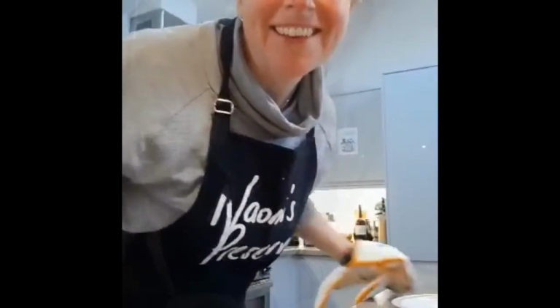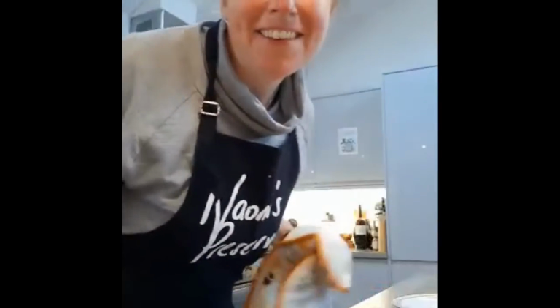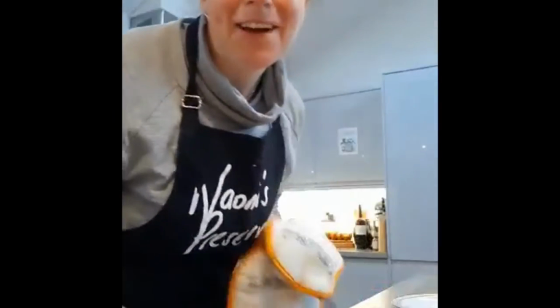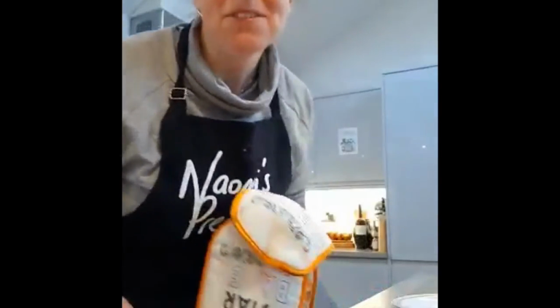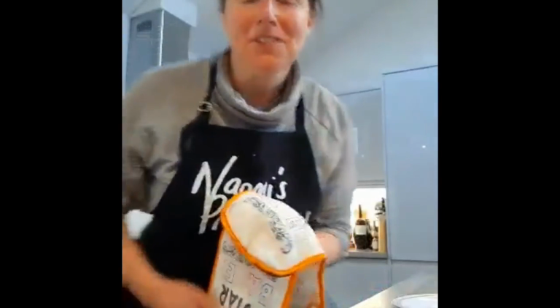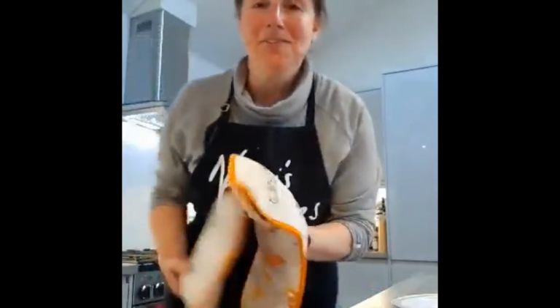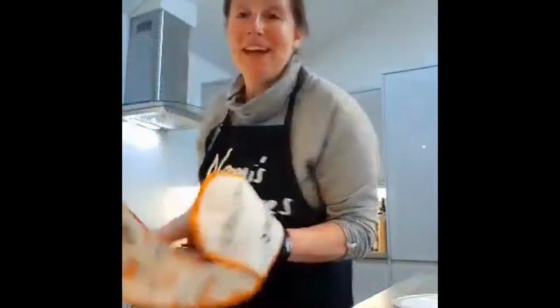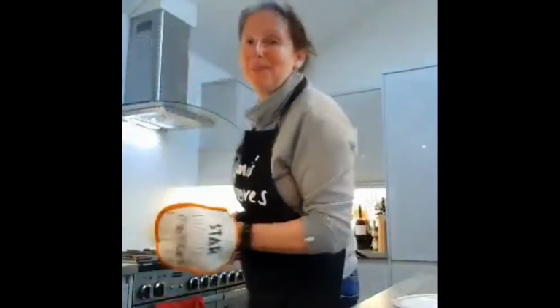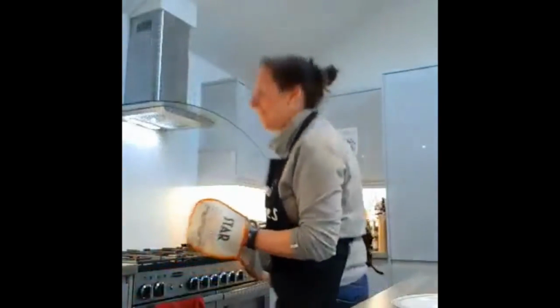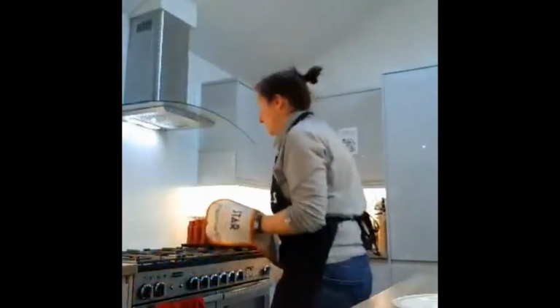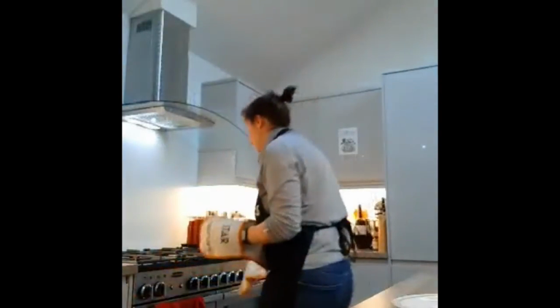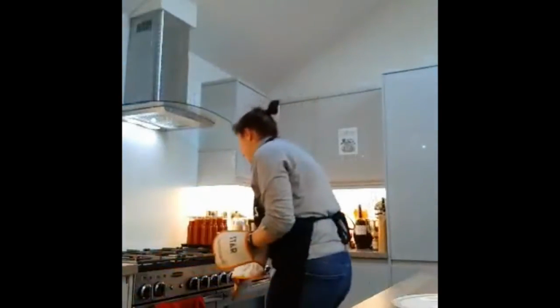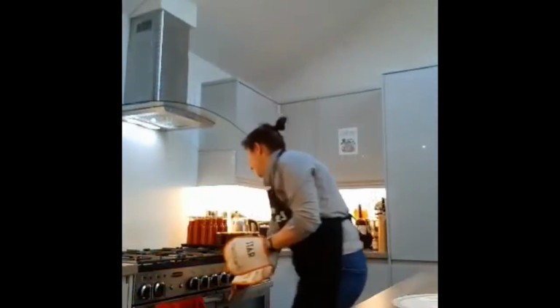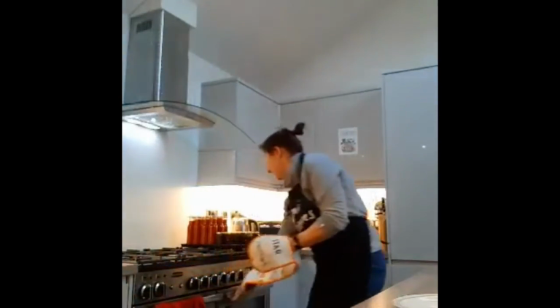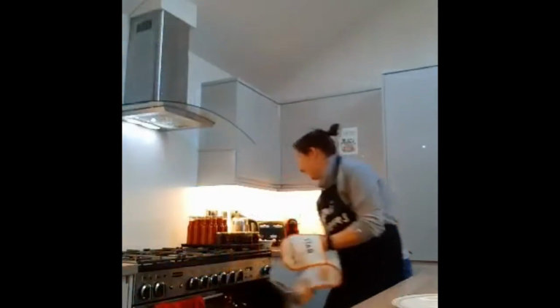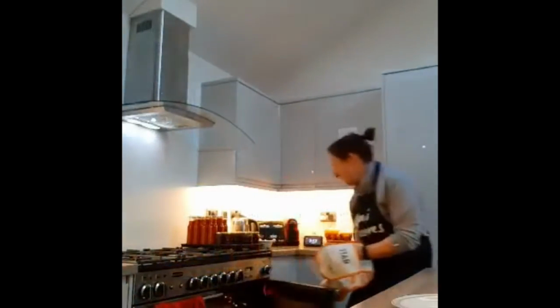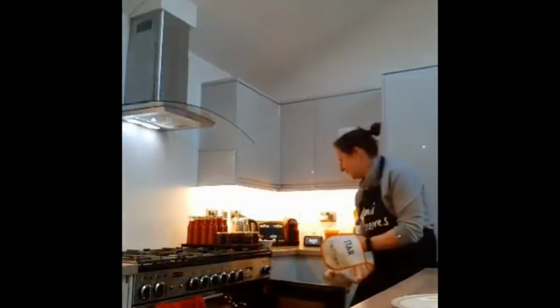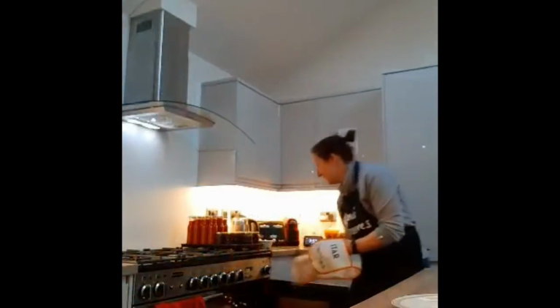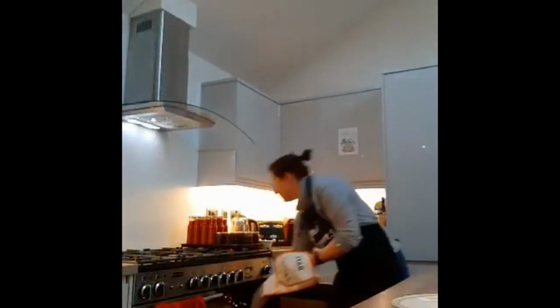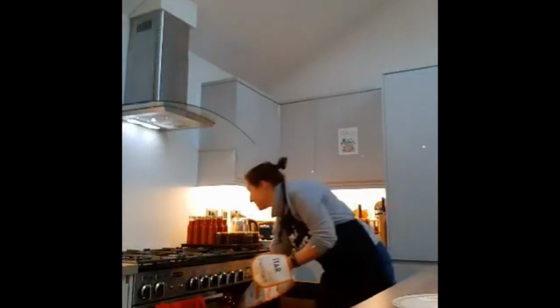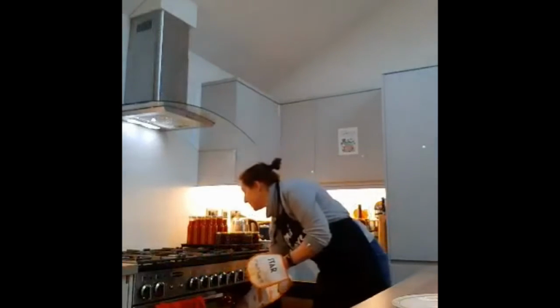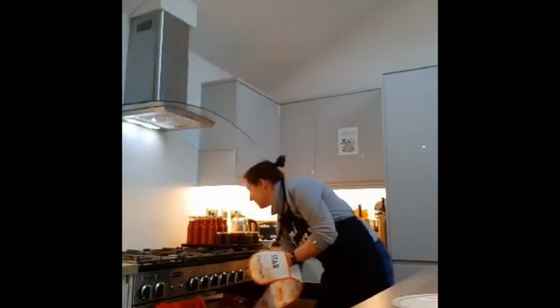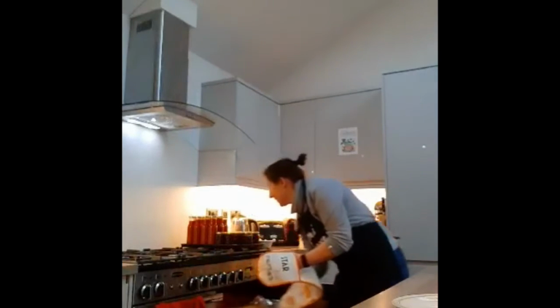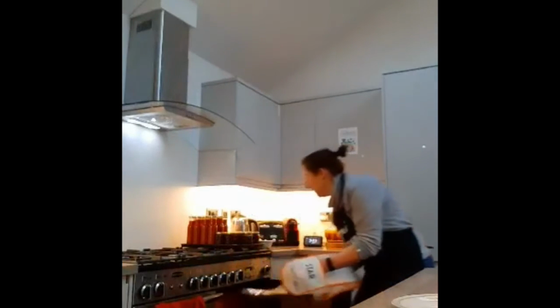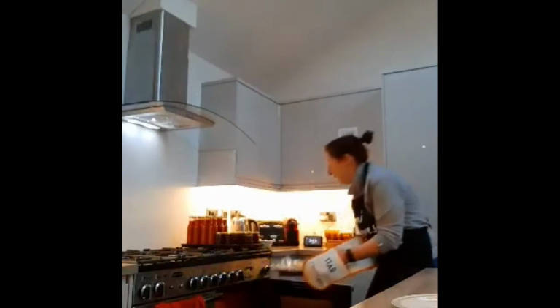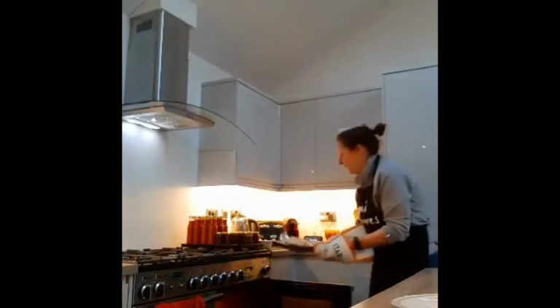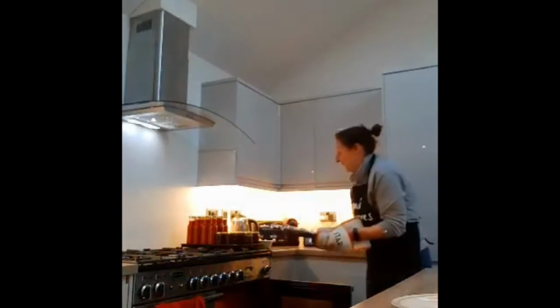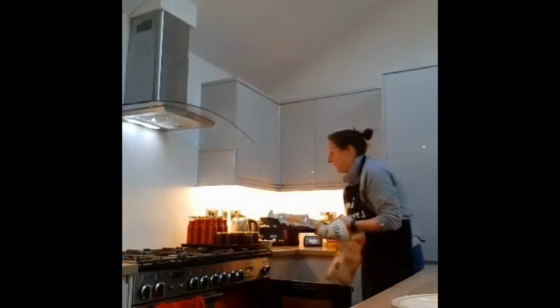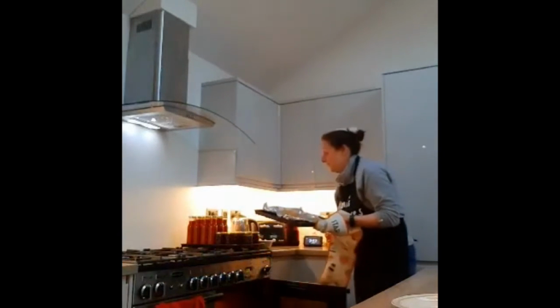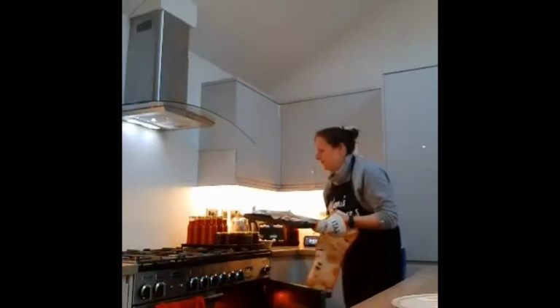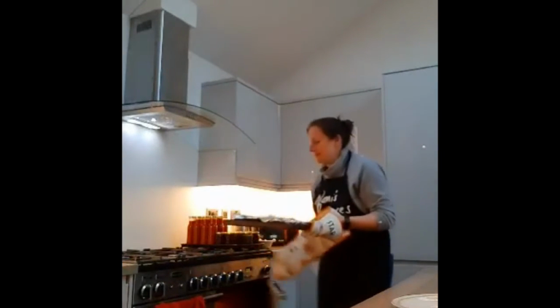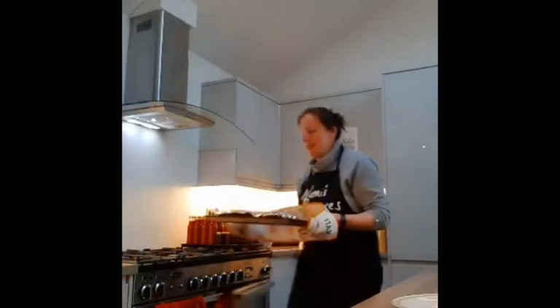So the timer has just gone off and we're going to go over to the oven and see how our salmon en croûte is doing. You can smell this now.